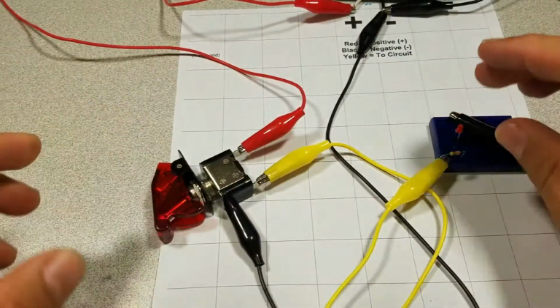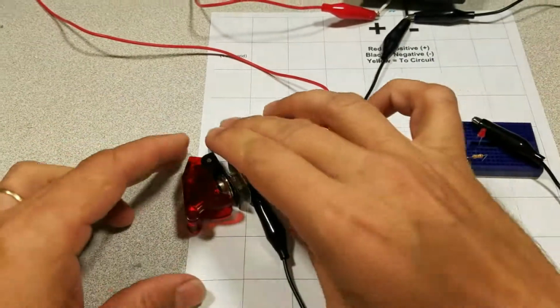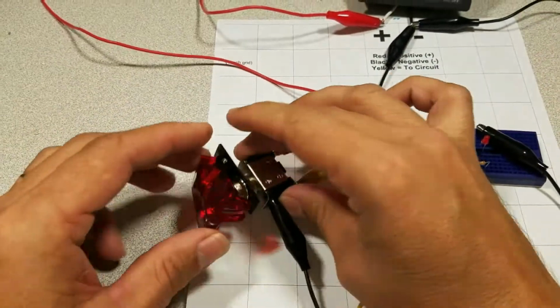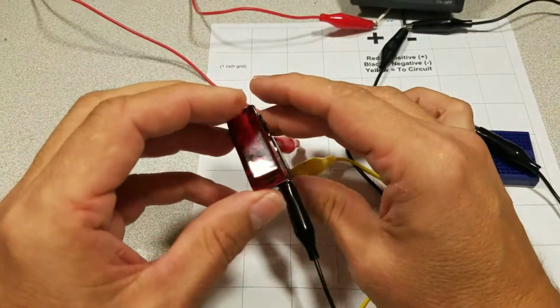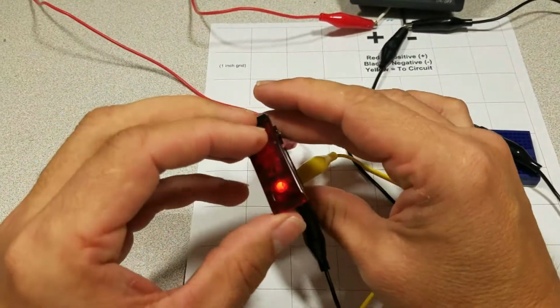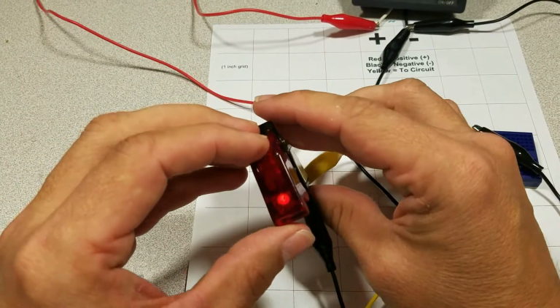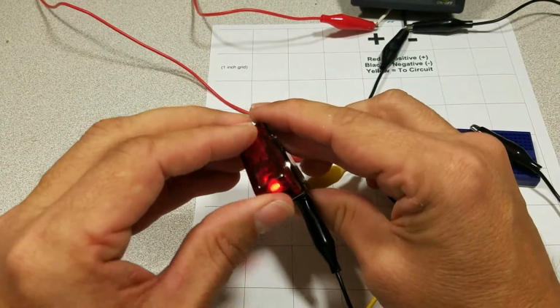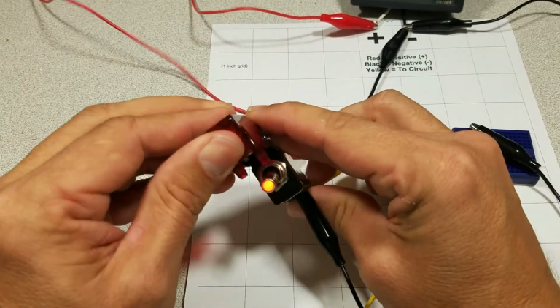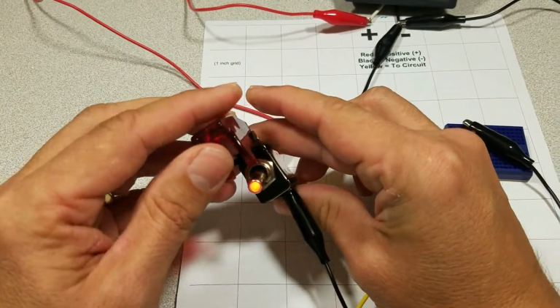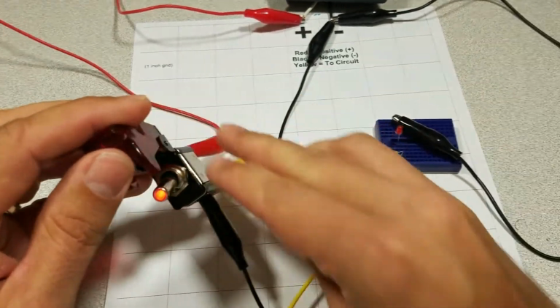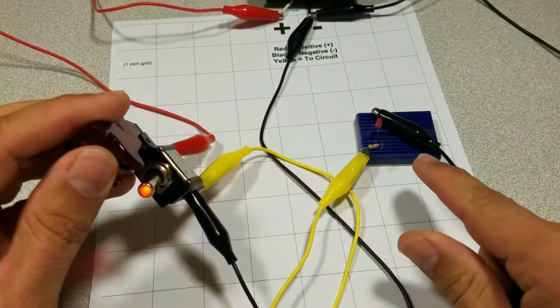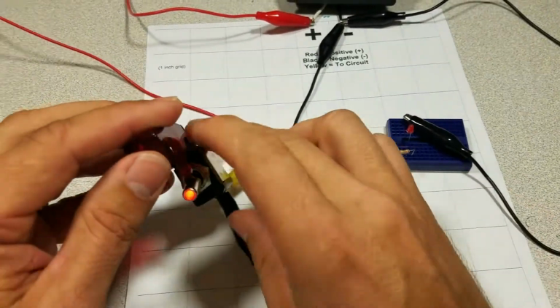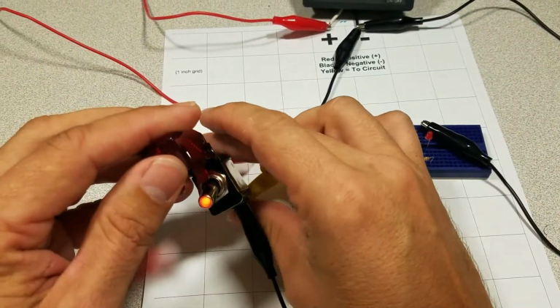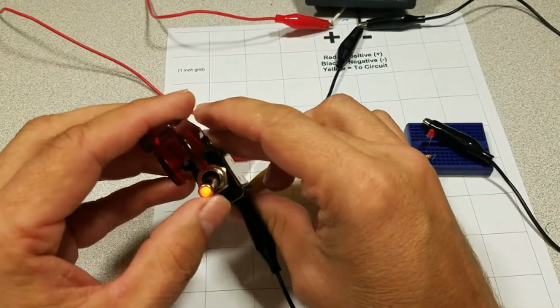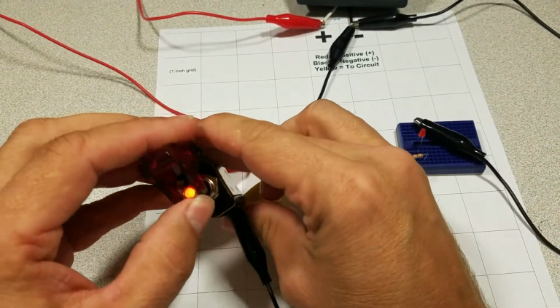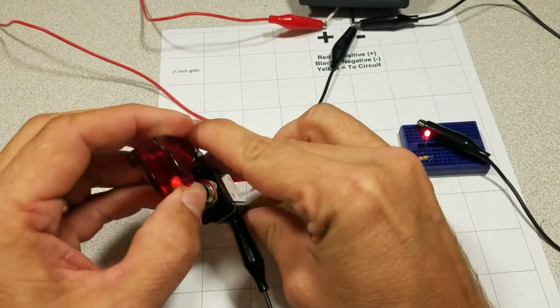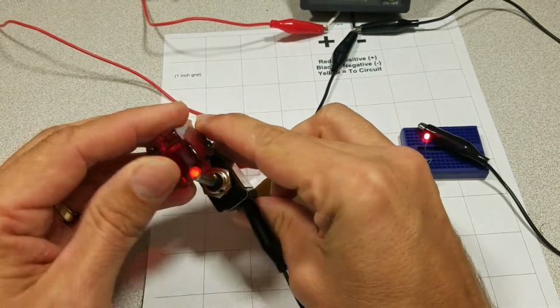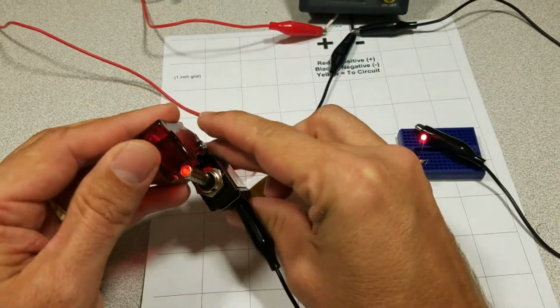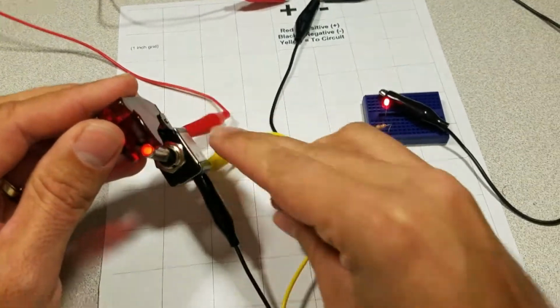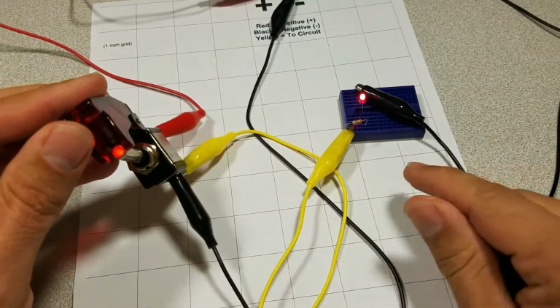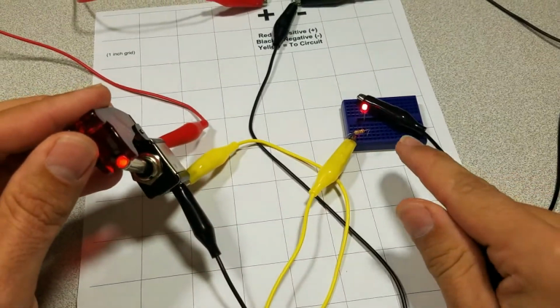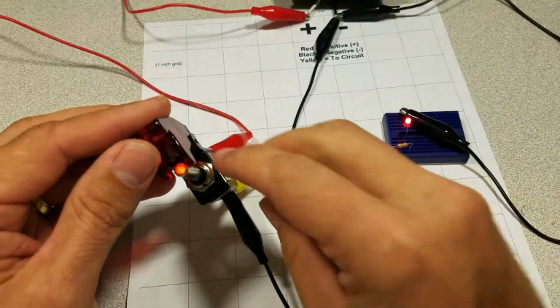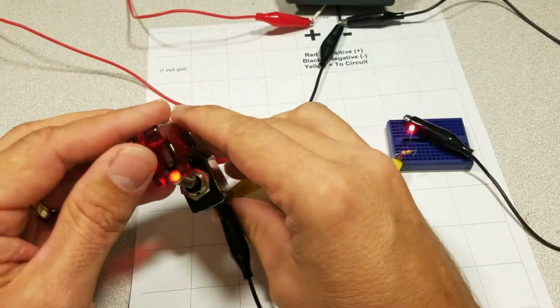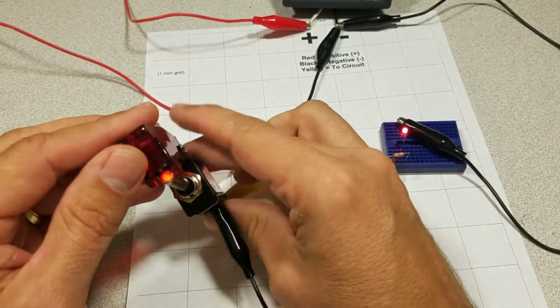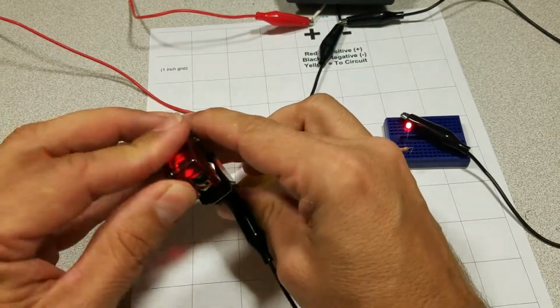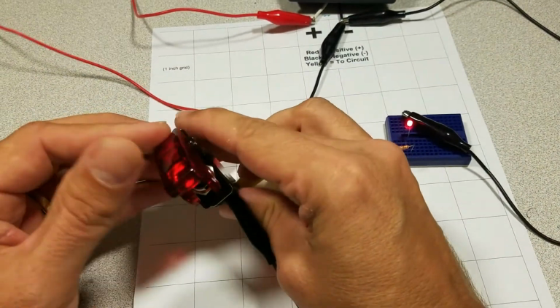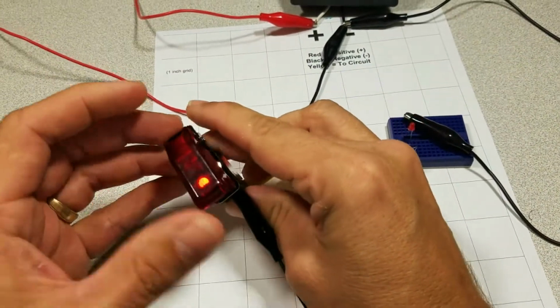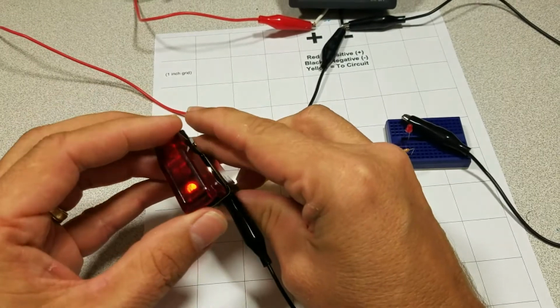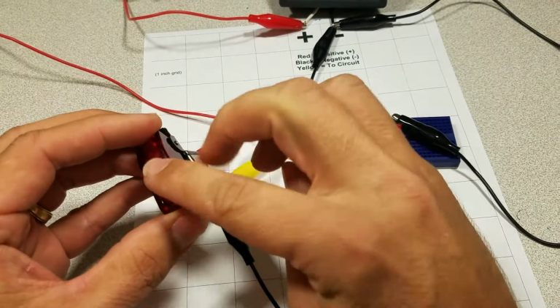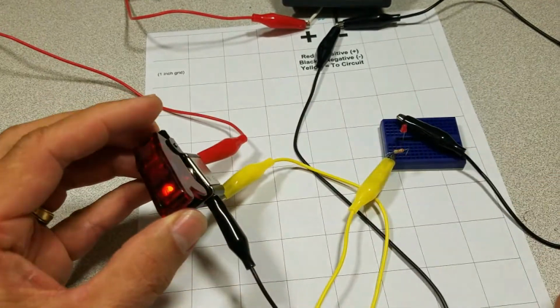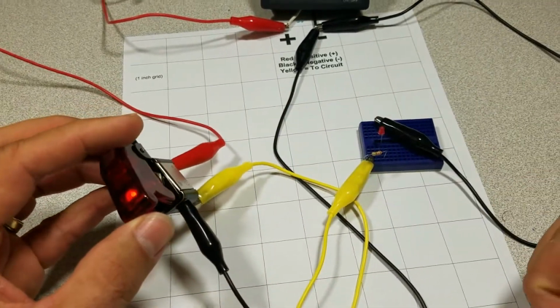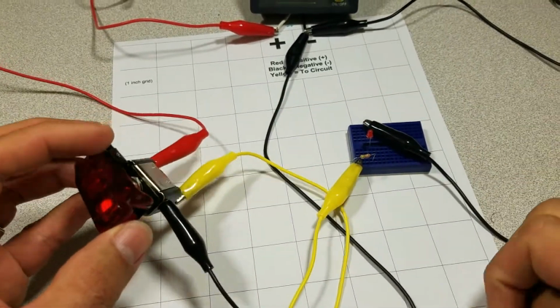Now as you see, the switch stays lit, but the load is not on until you flip the switch. And now the circuit's active until you shut it off again. The switch is still lit.